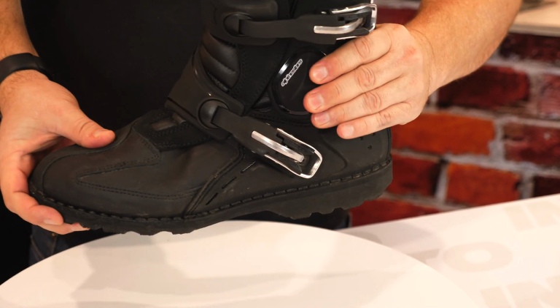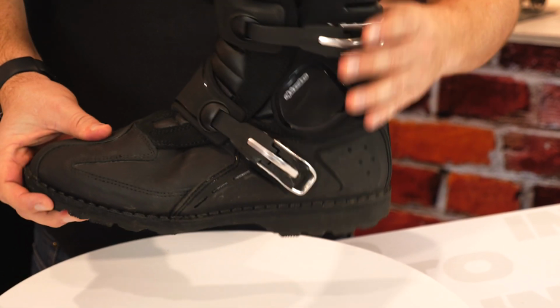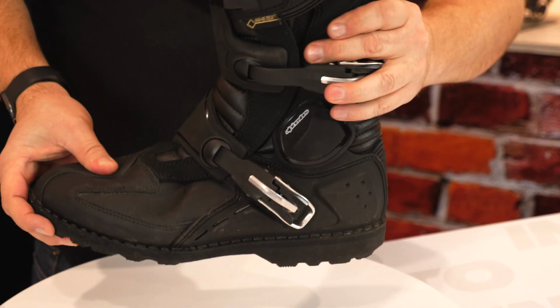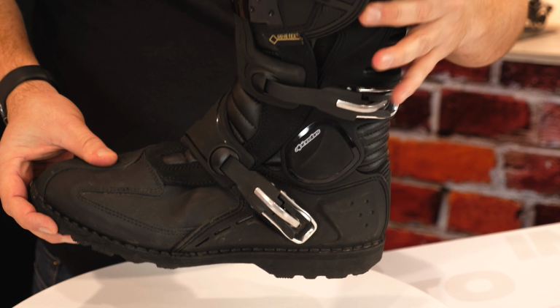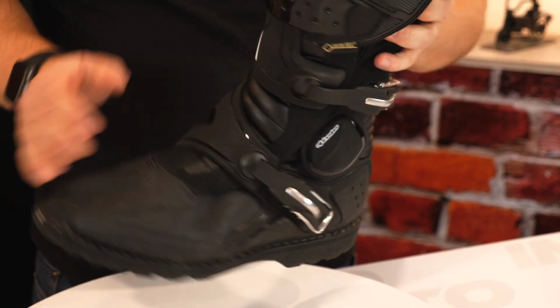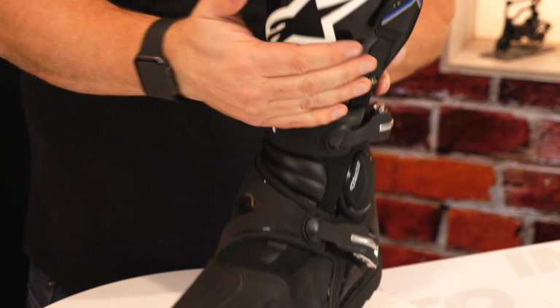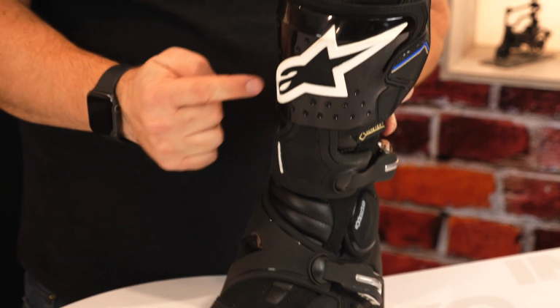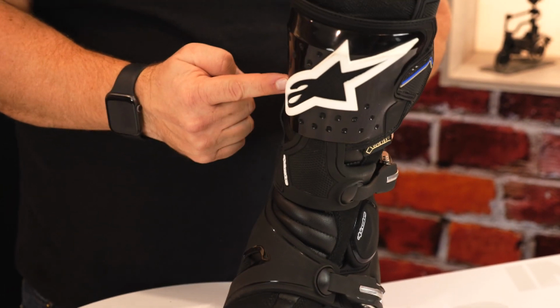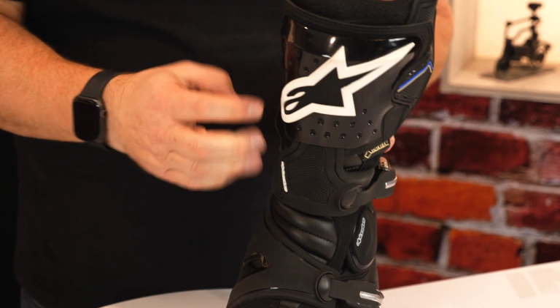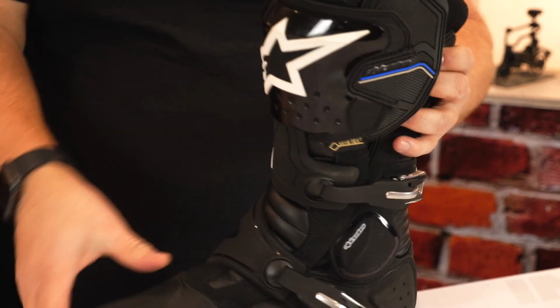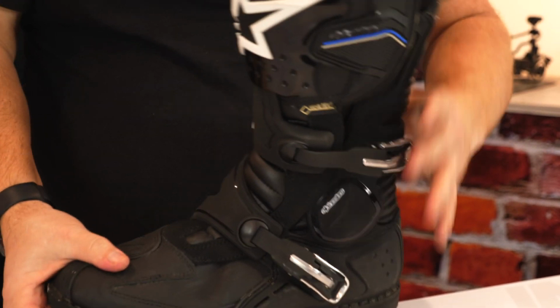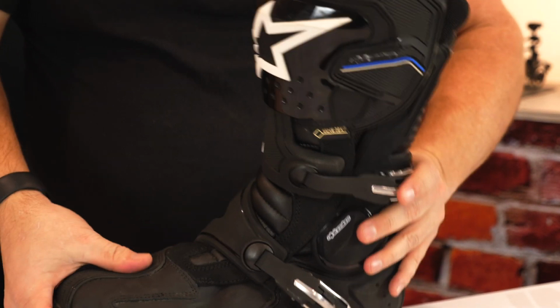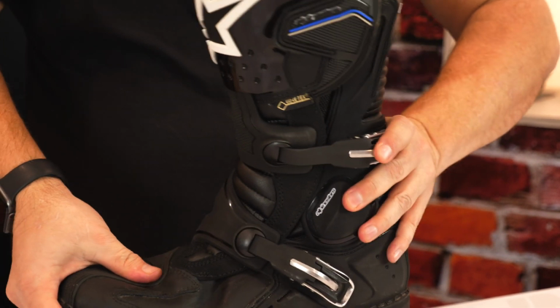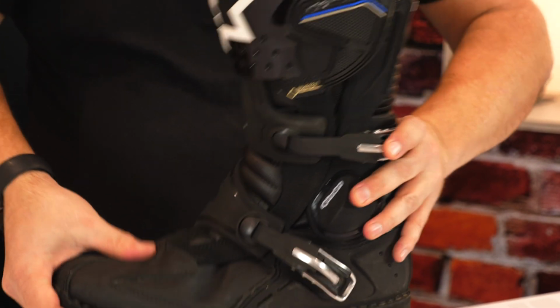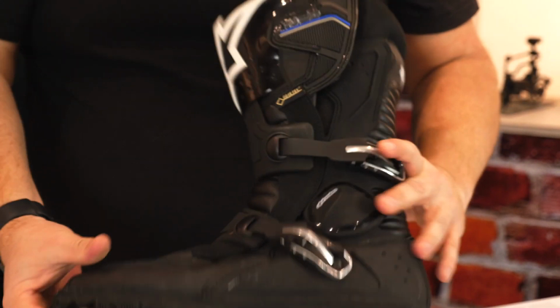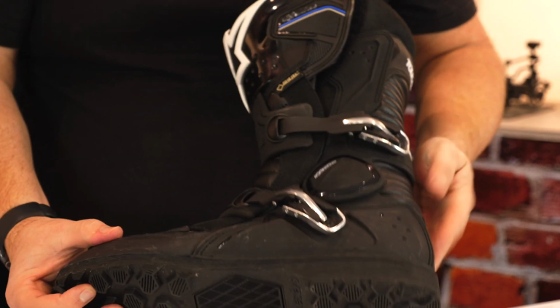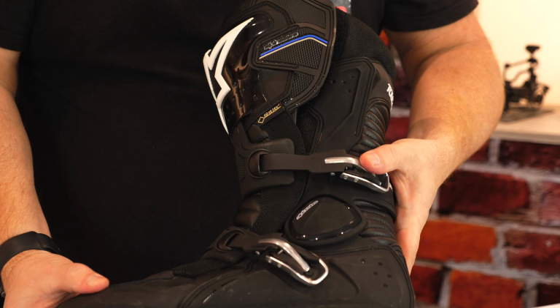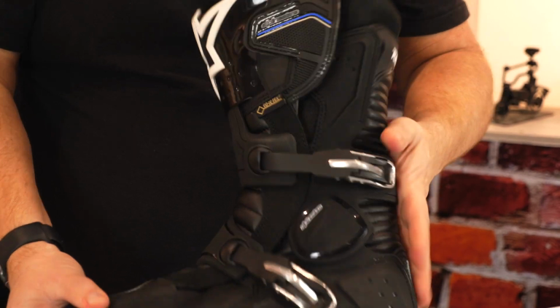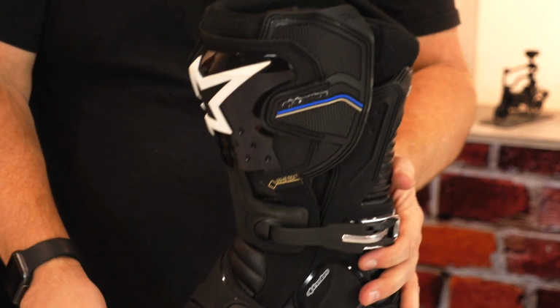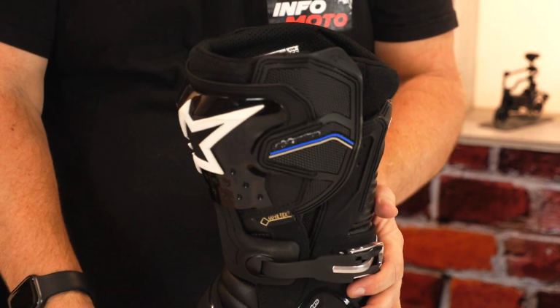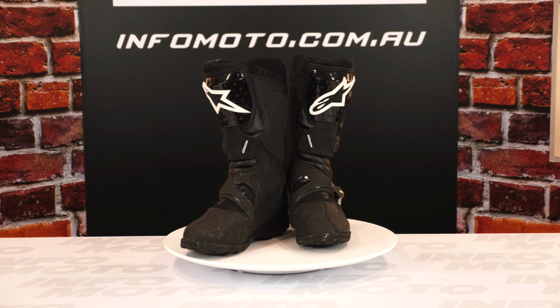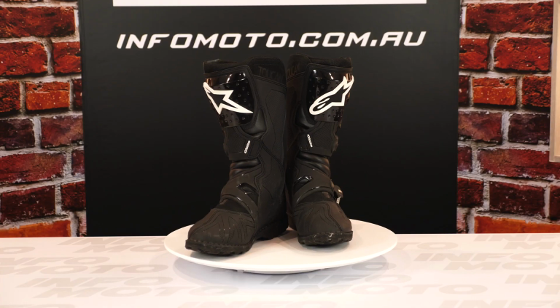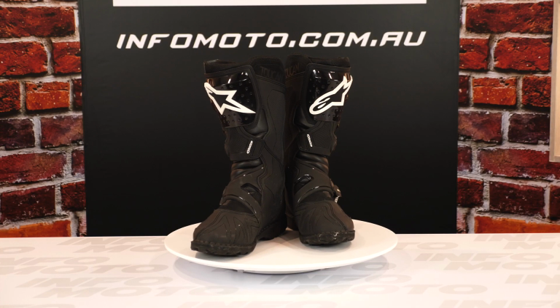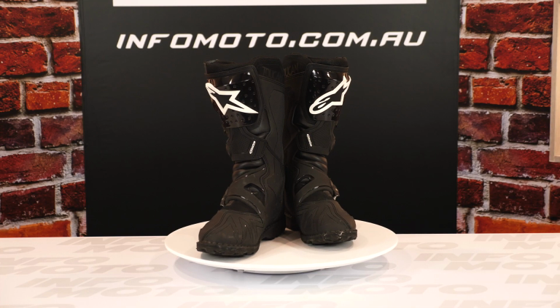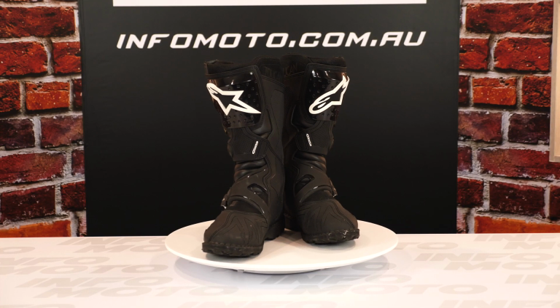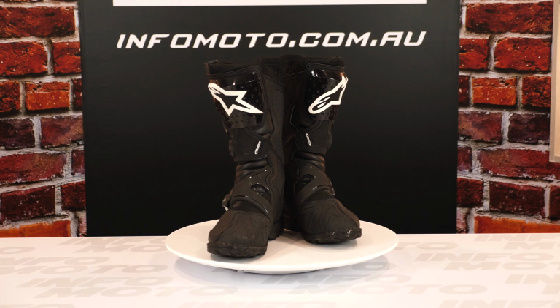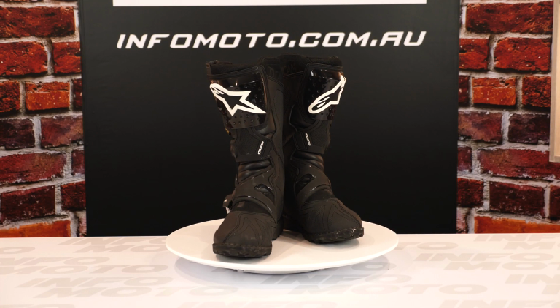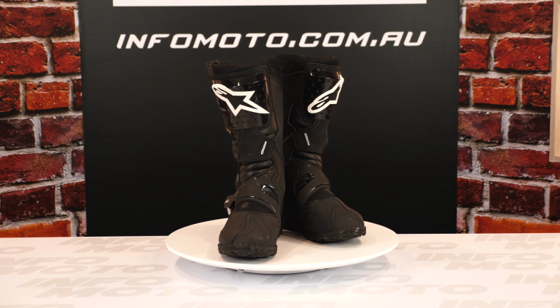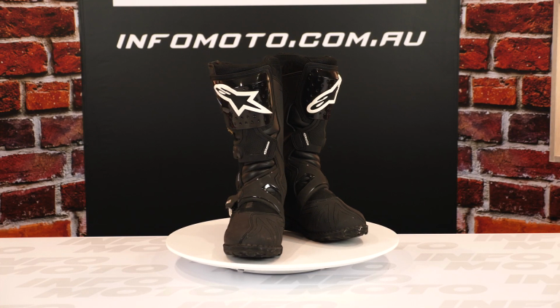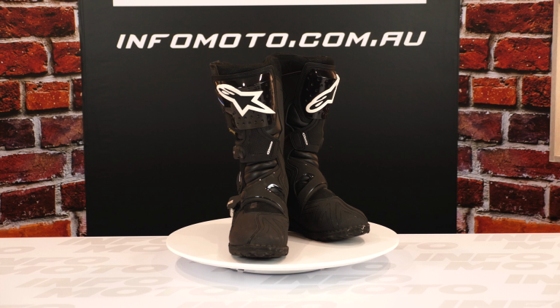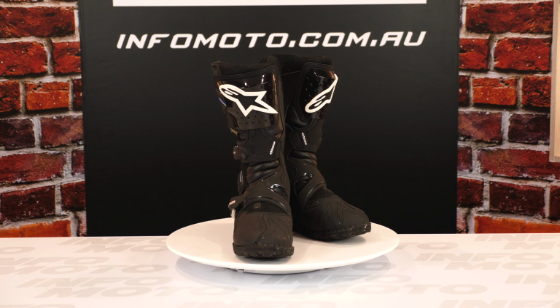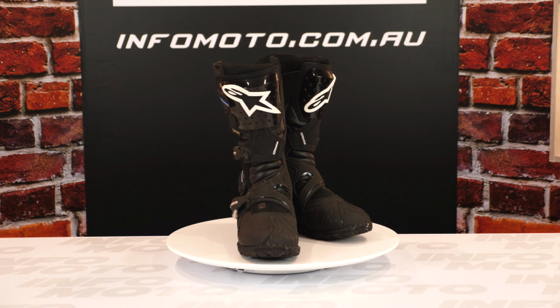One thing I really do like is that the closure systems are aluminium. They're not that finicky breakable plastic that we've all struggled with out on the road or on a big trip.